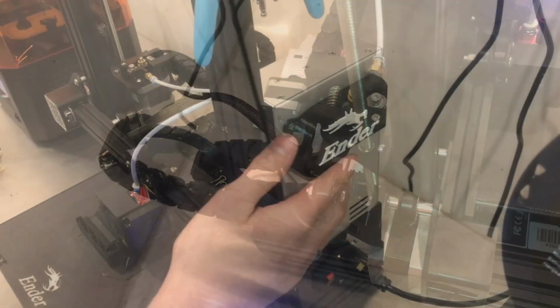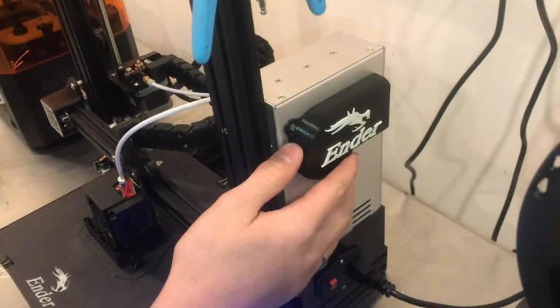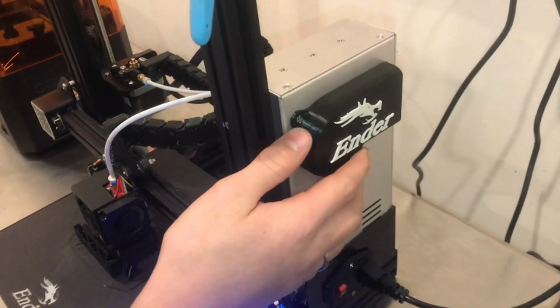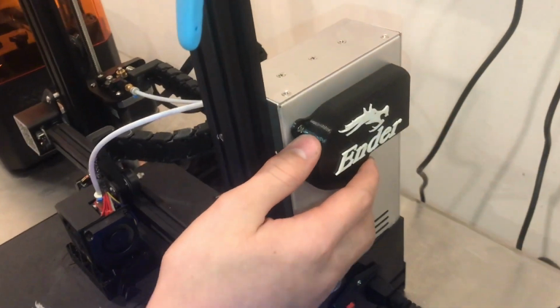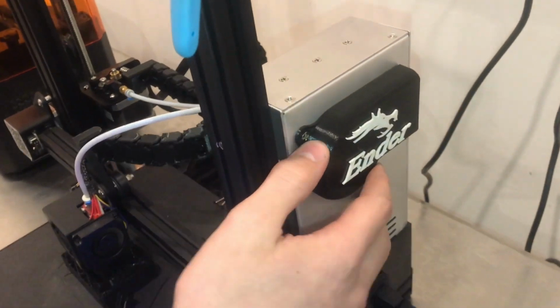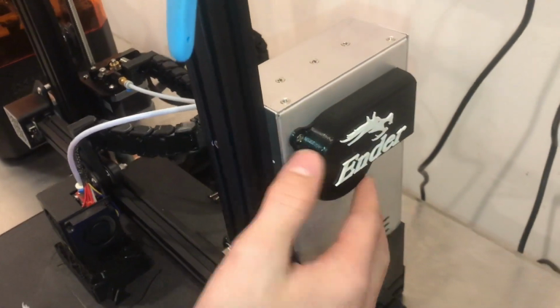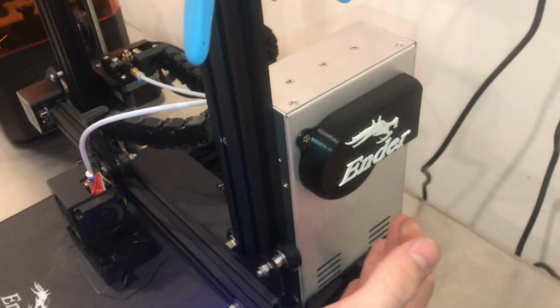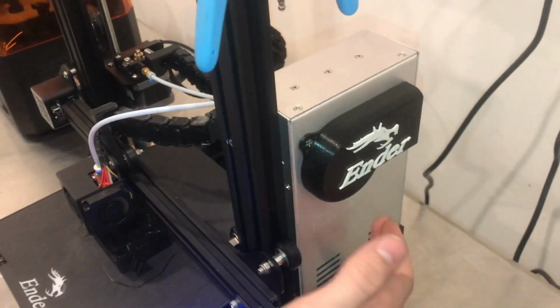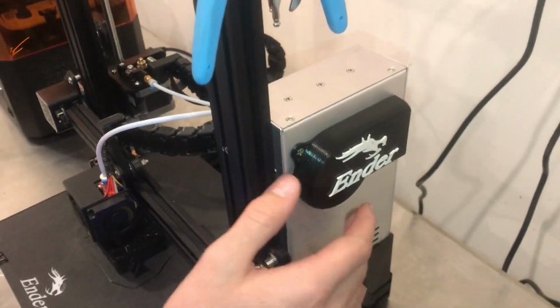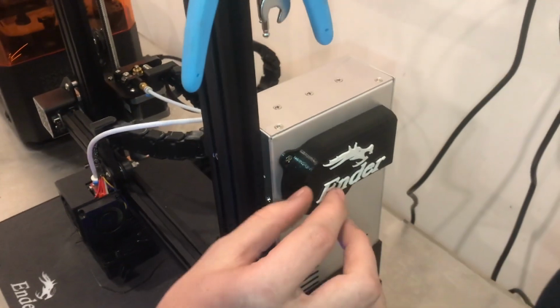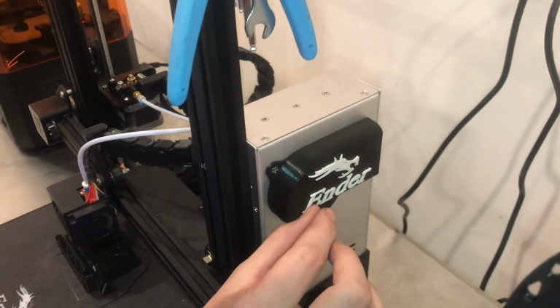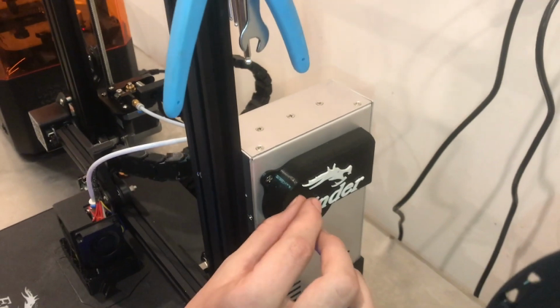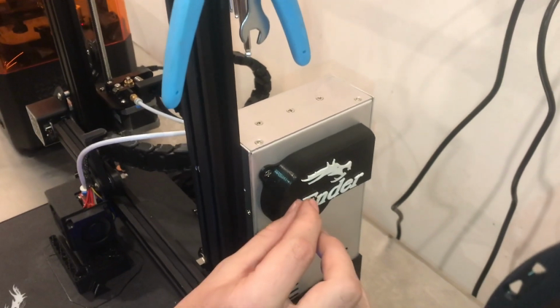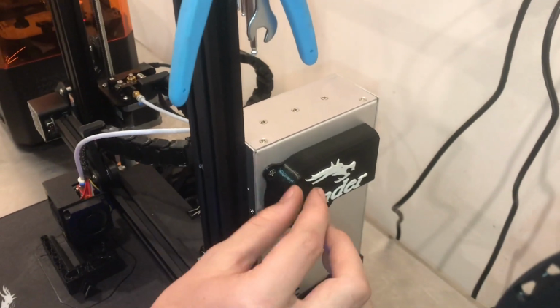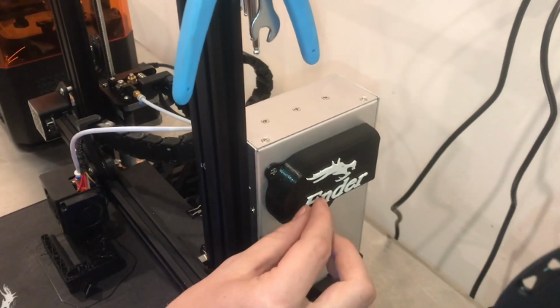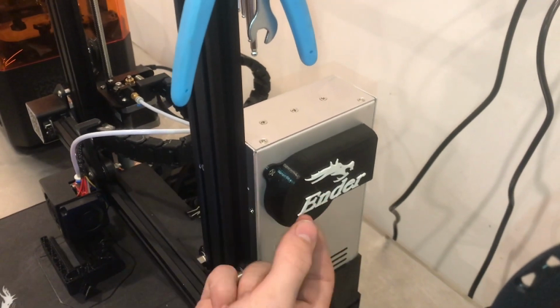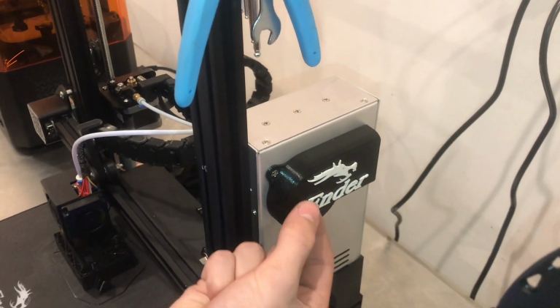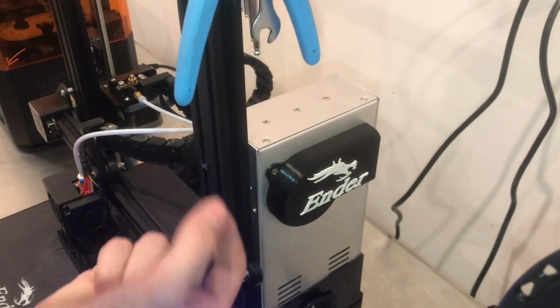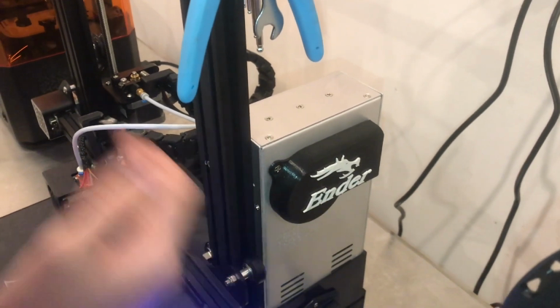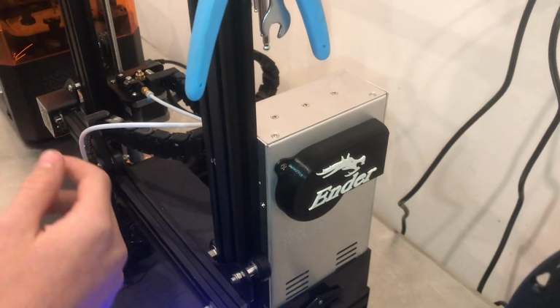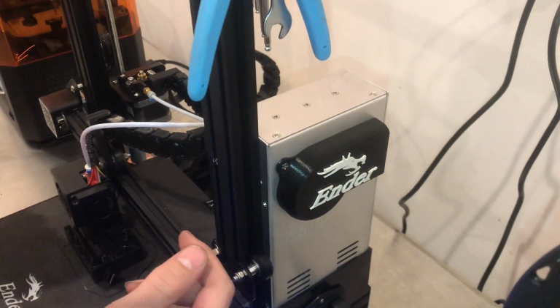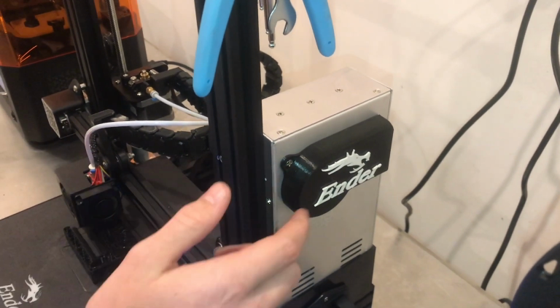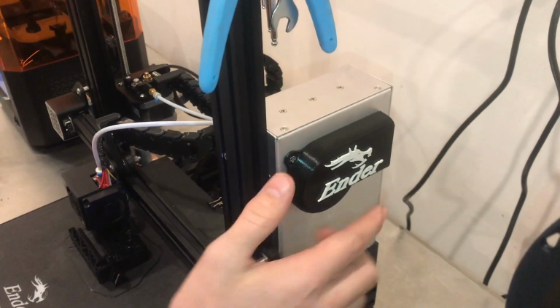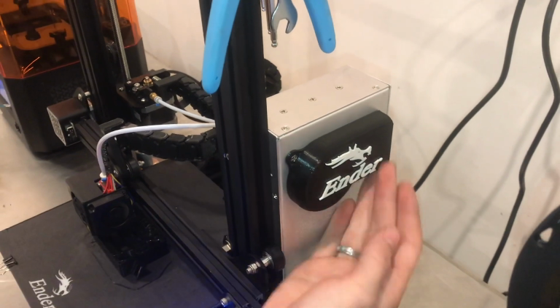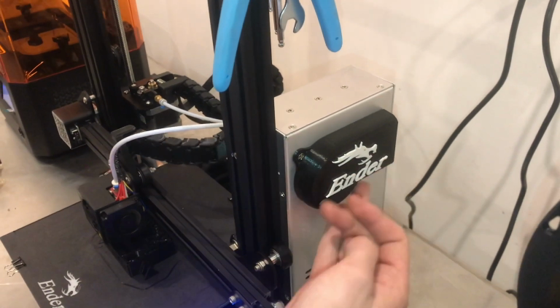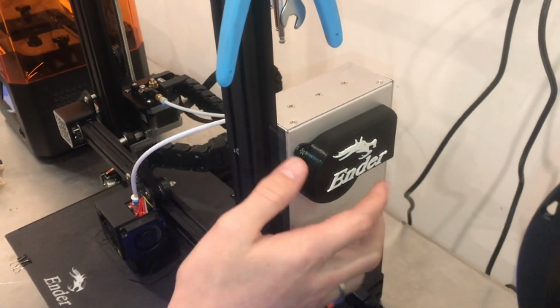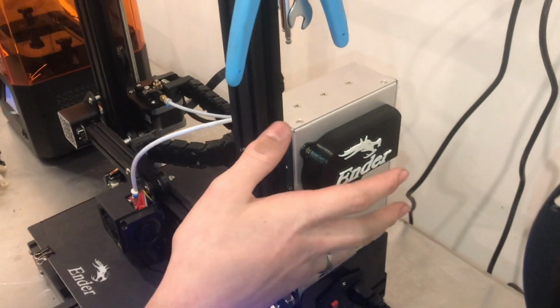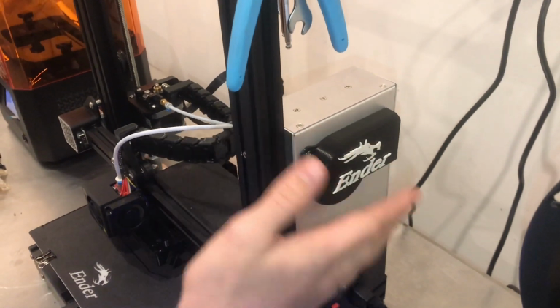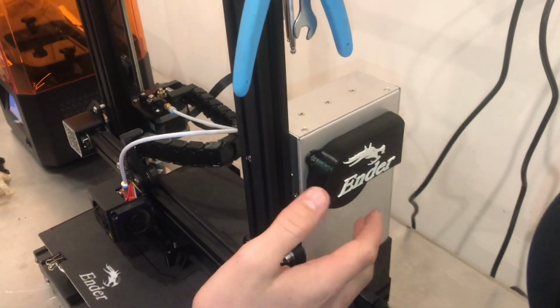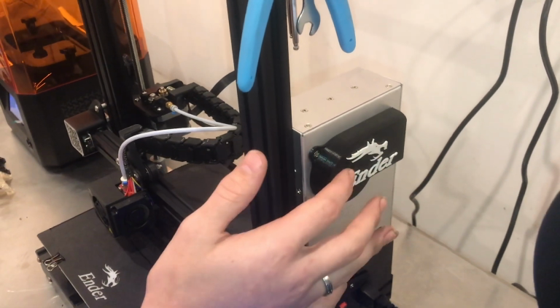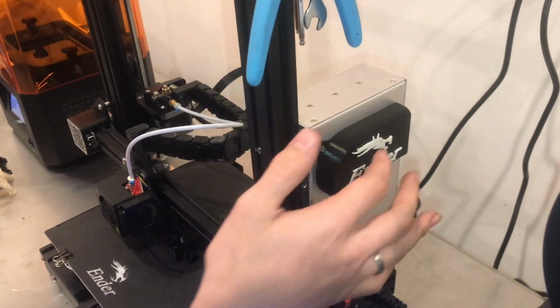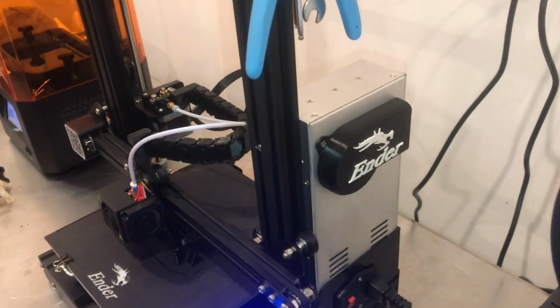On this one I formatted the G-code to do what's called a filament change, where I could specify what layer I wanted it to pause at. It paused, ejected the filament, and then I fed the new filament in and it continued to print where the text was, so I could get that two-color layer.